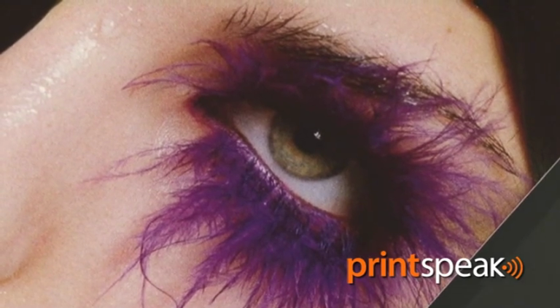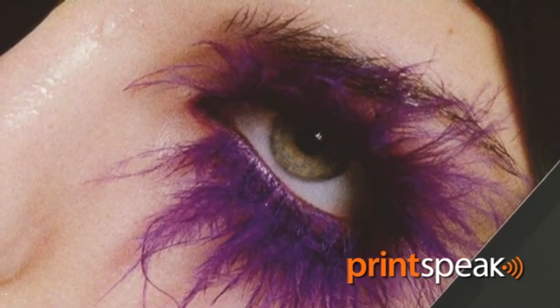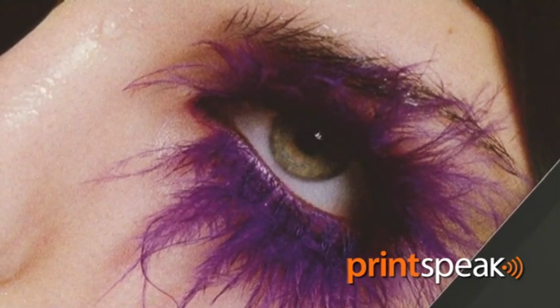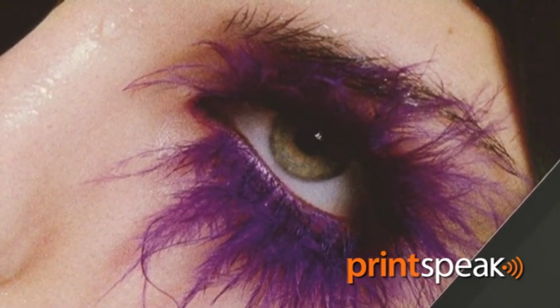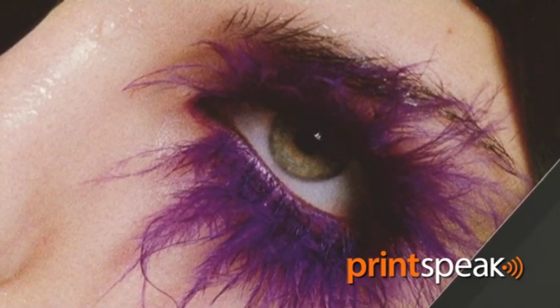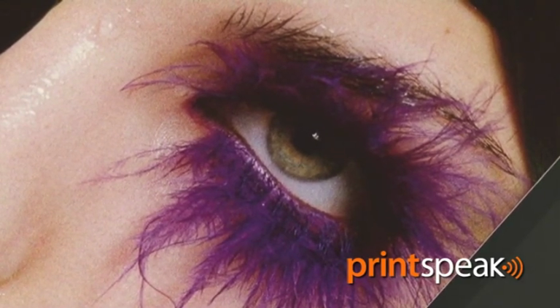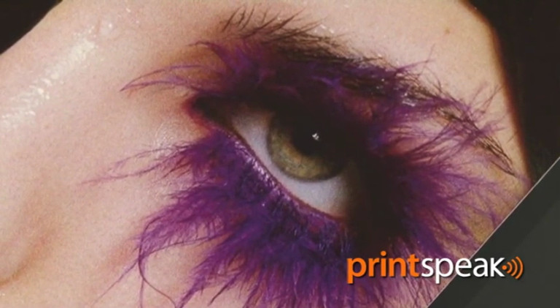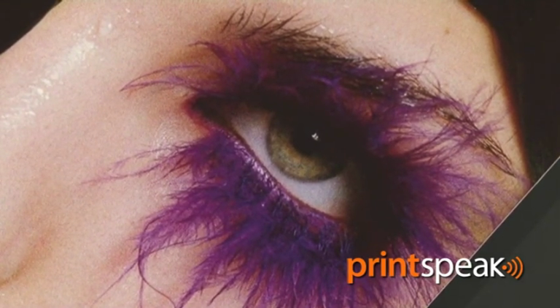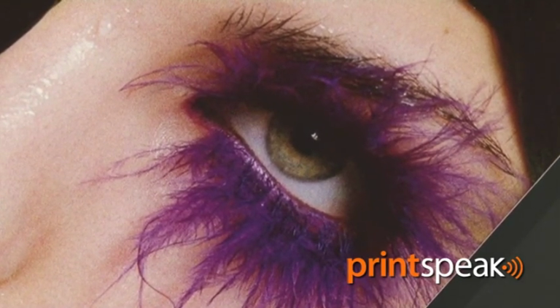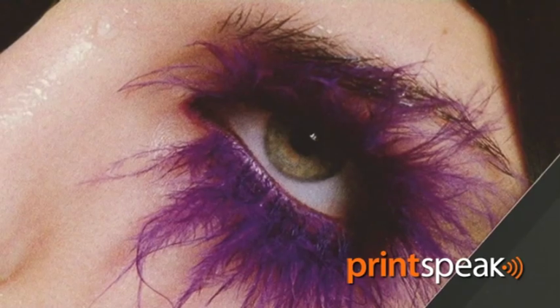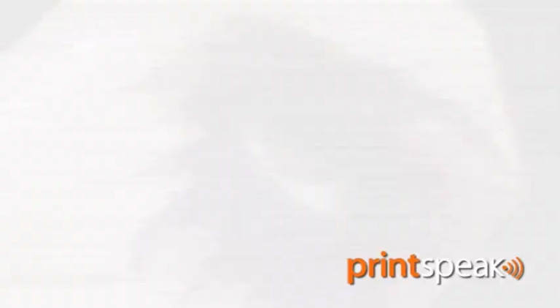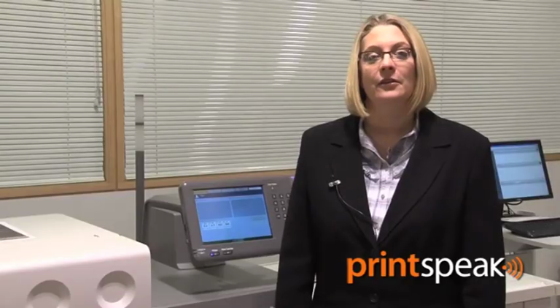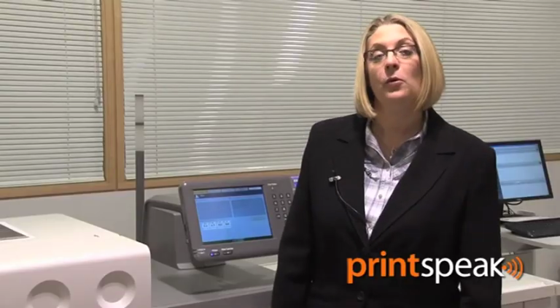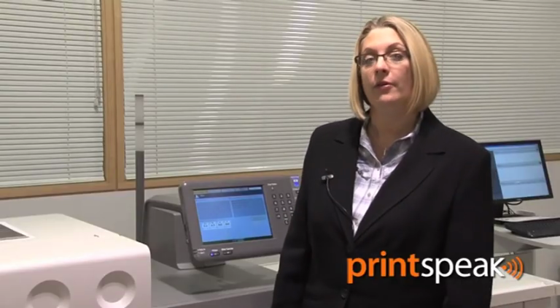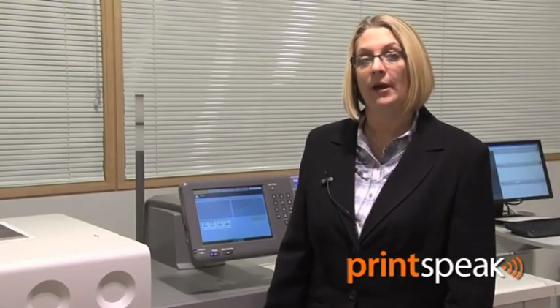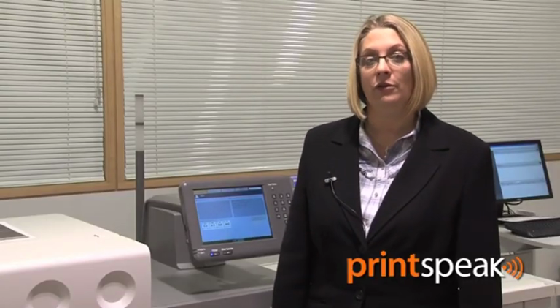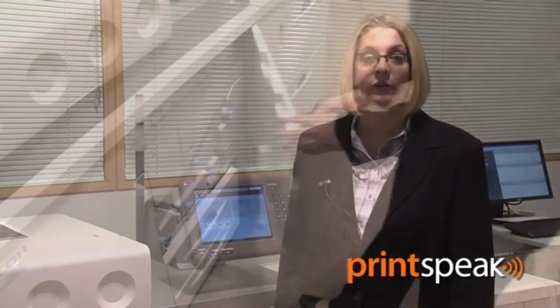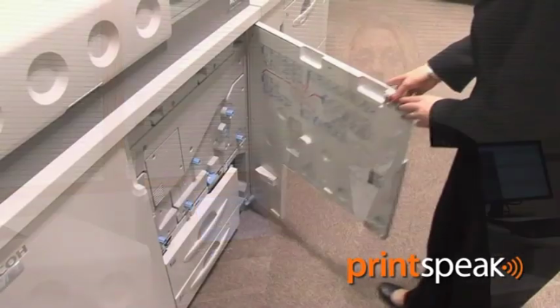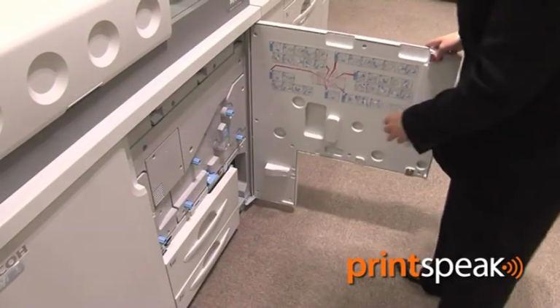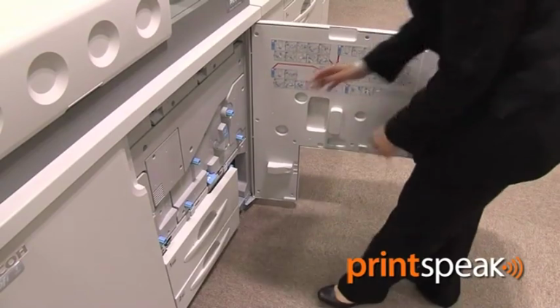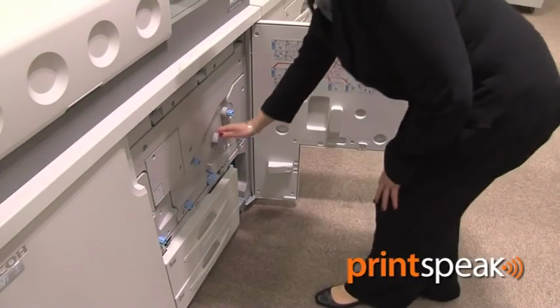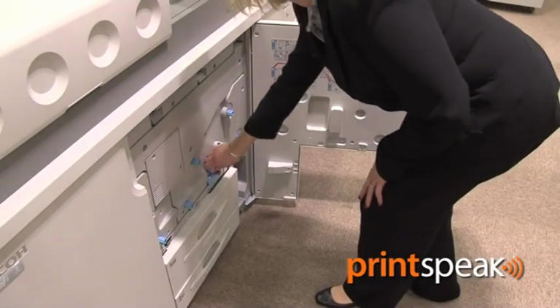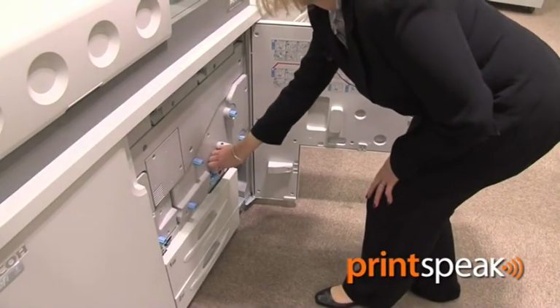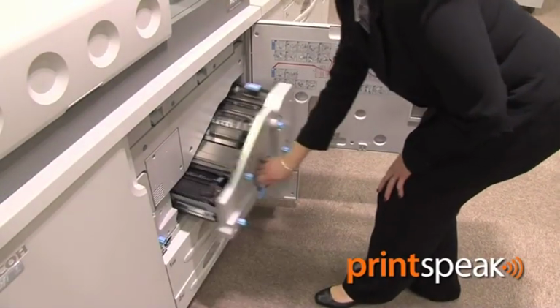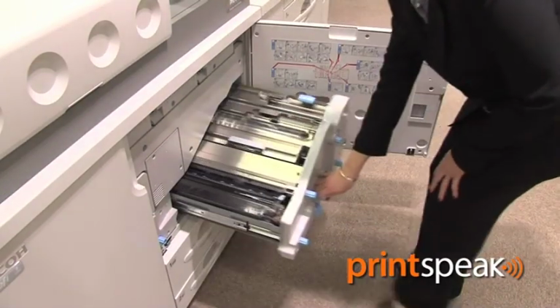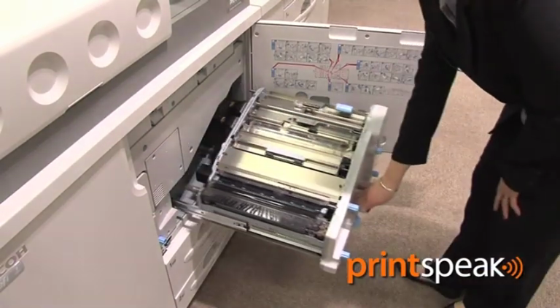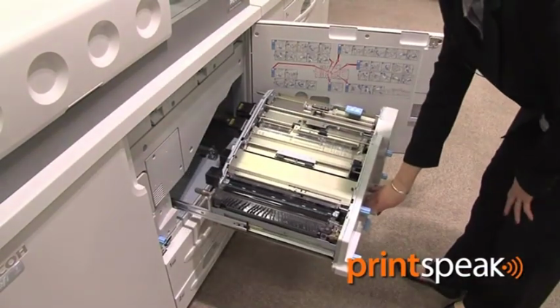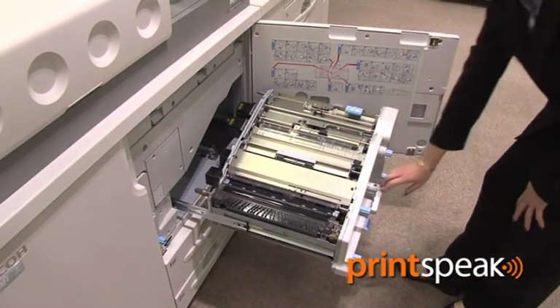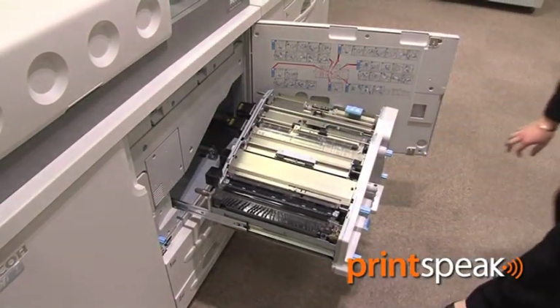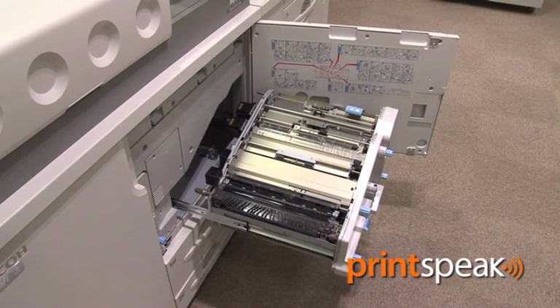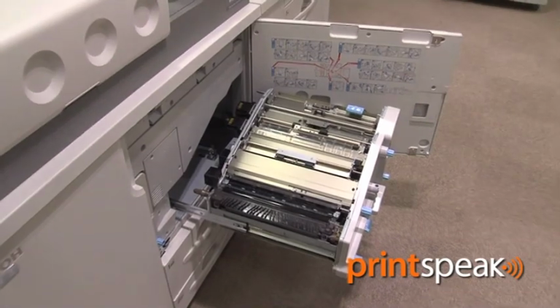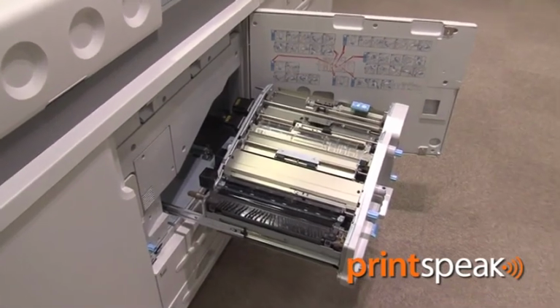Colour is accurately repeated, delivering brilliant output. To support the front-to-back registration accuracy of ±0.5mm, the registration unit has a stepping motor and front leg.